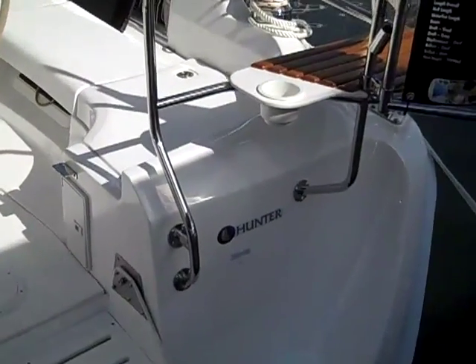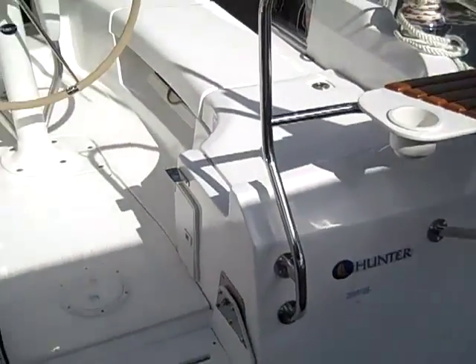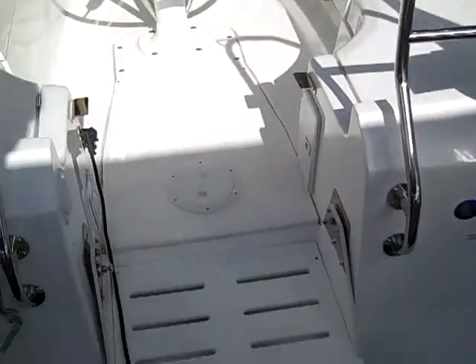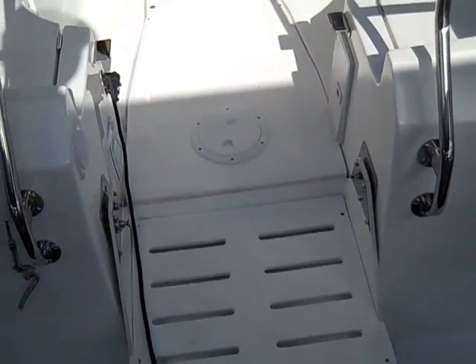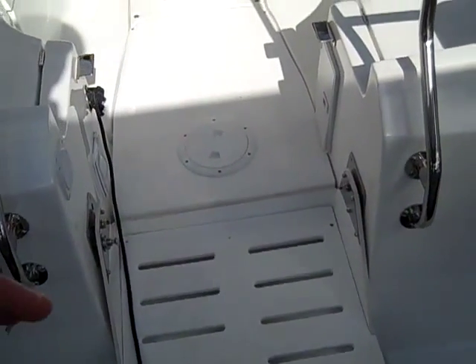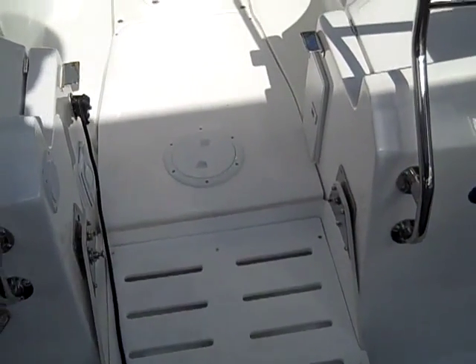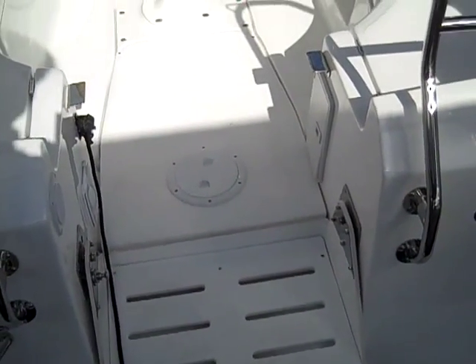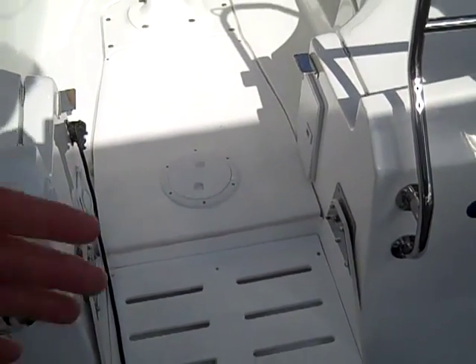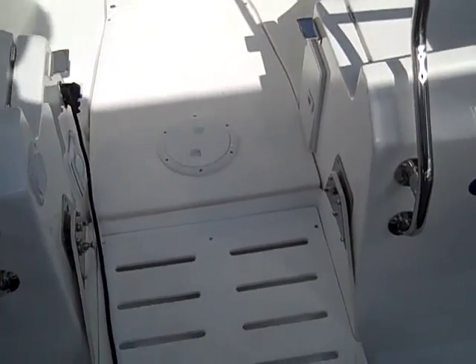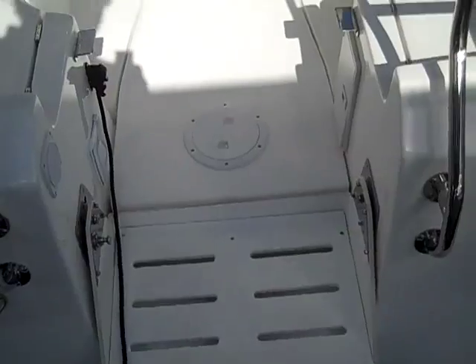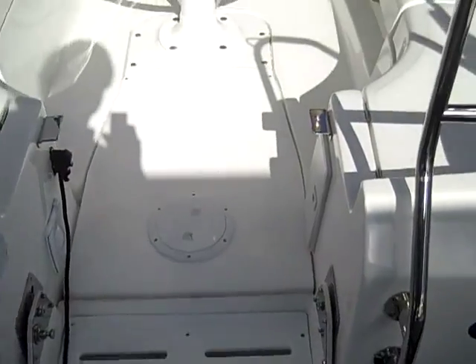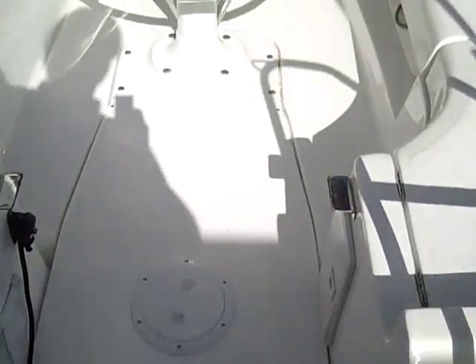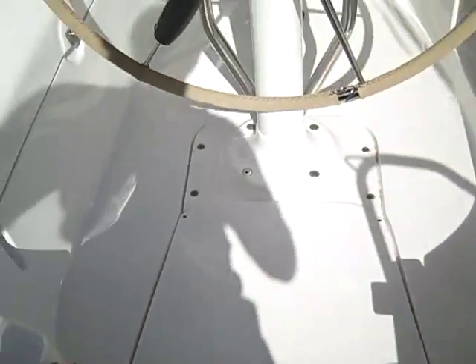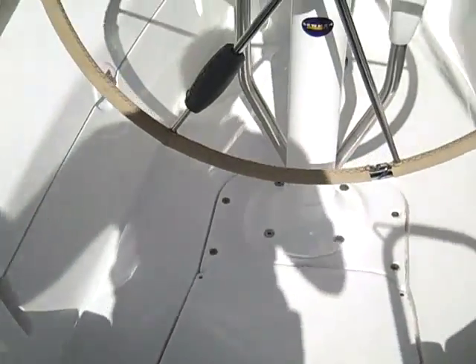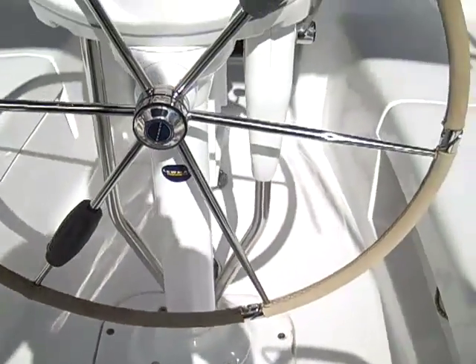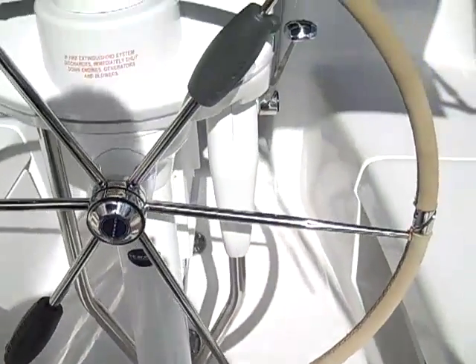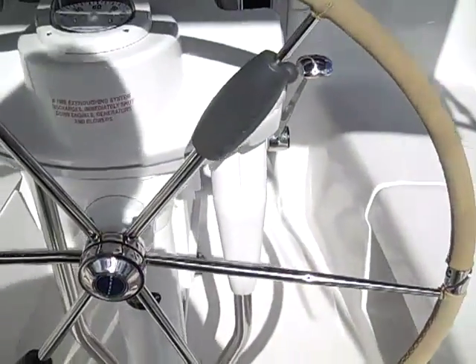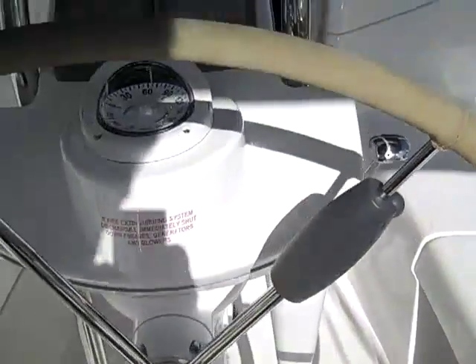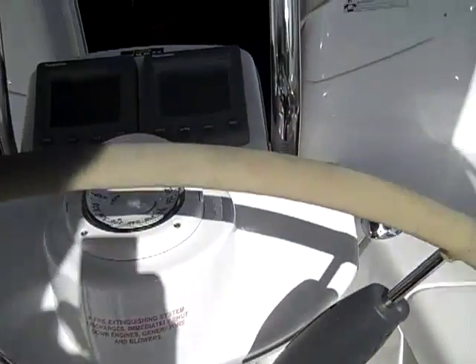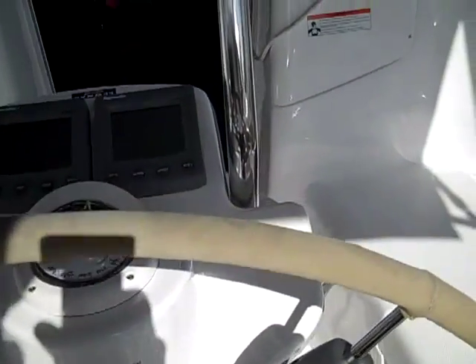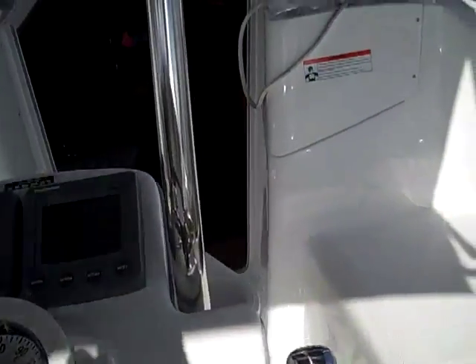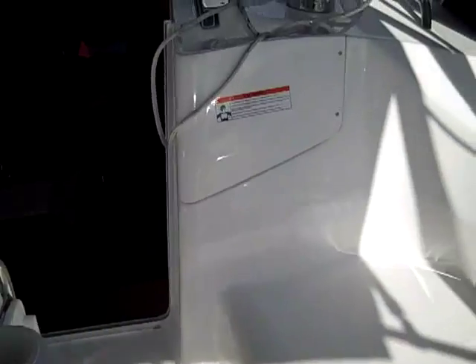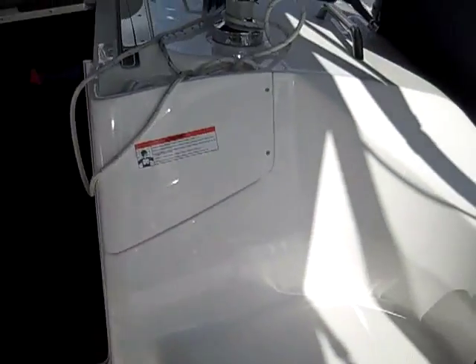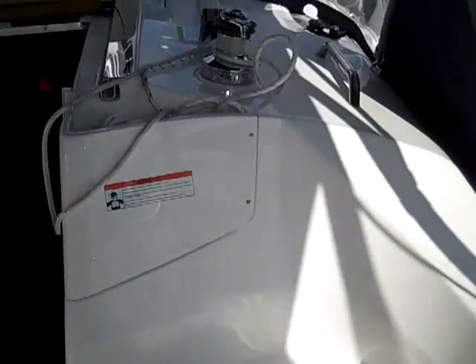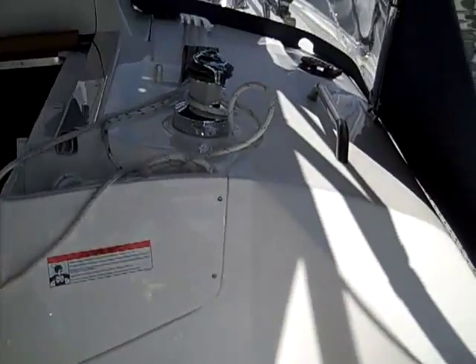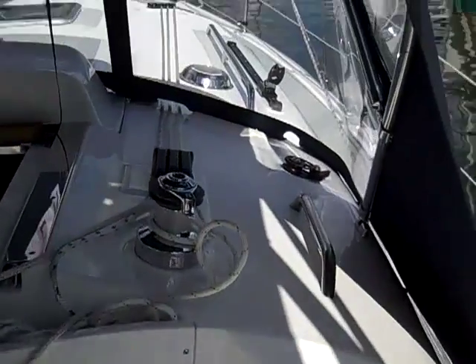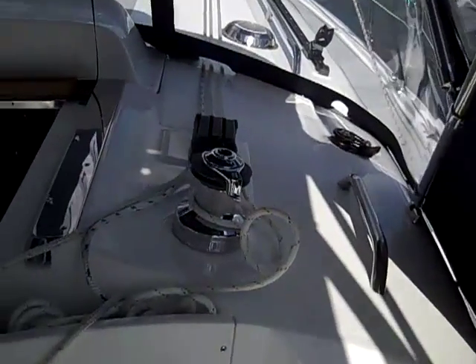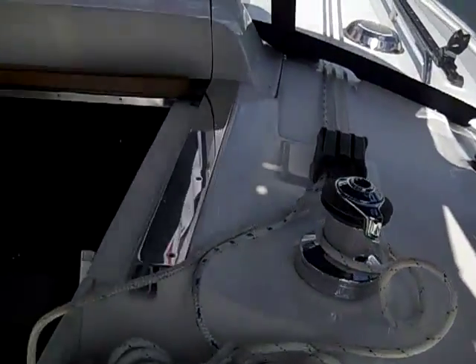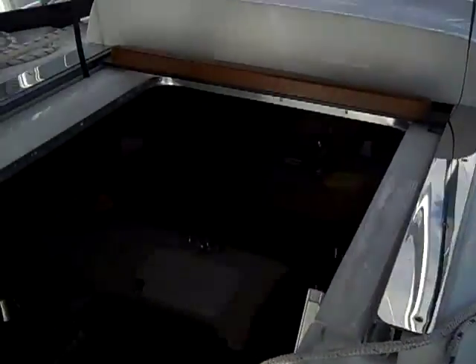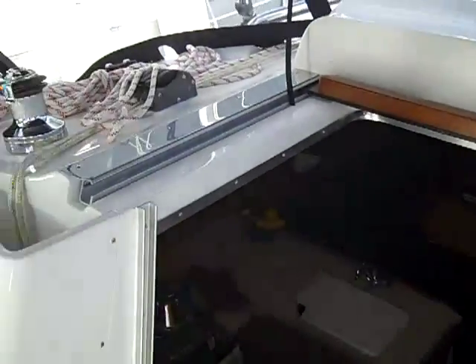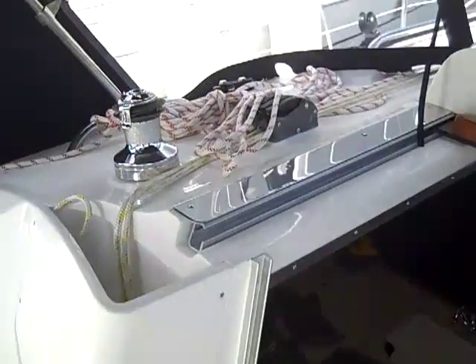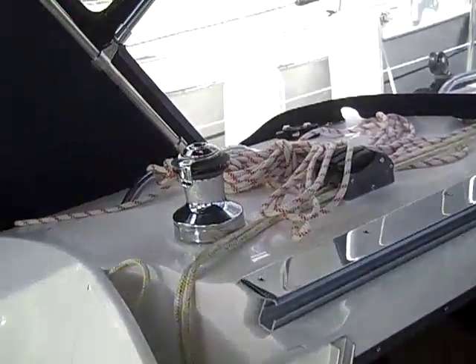As you can see here, the transom seat folds down, giving you great access and a very nice step into the cockpit area. You have a folding helm here and a really nice, well laid out cockpit.